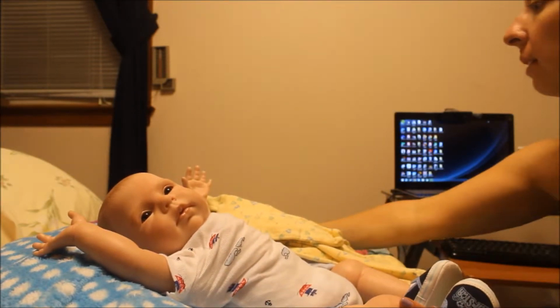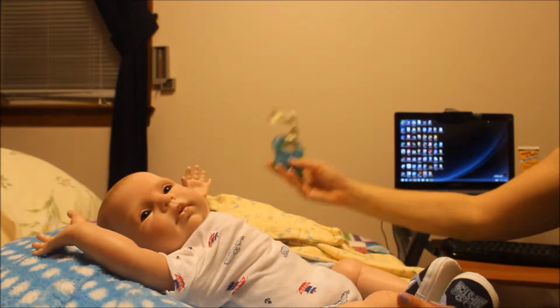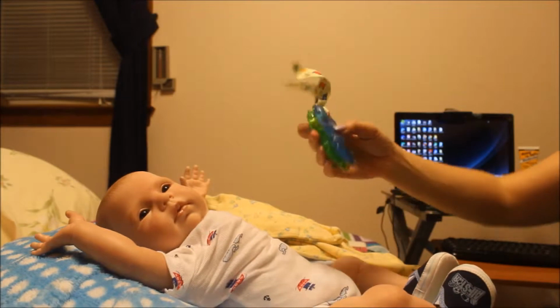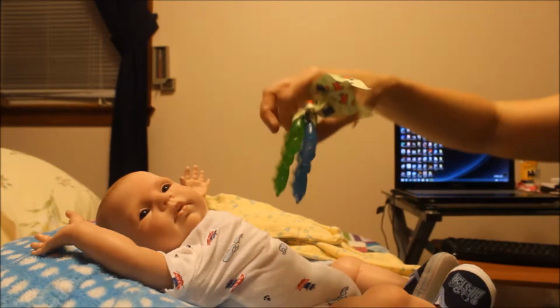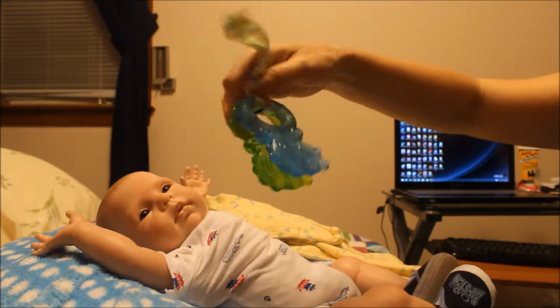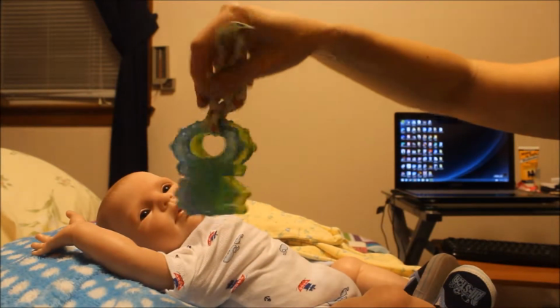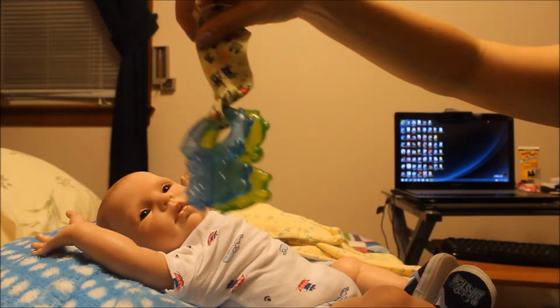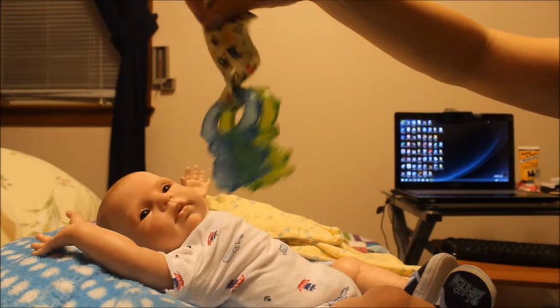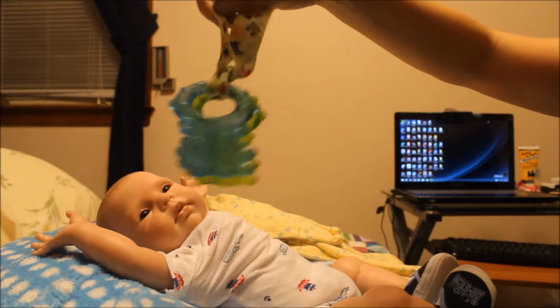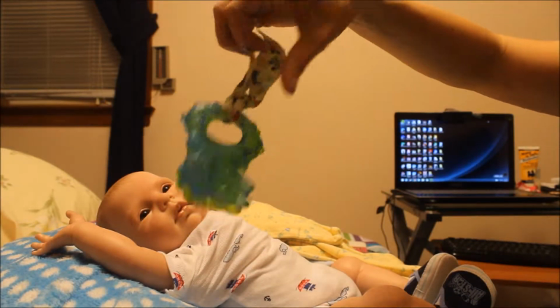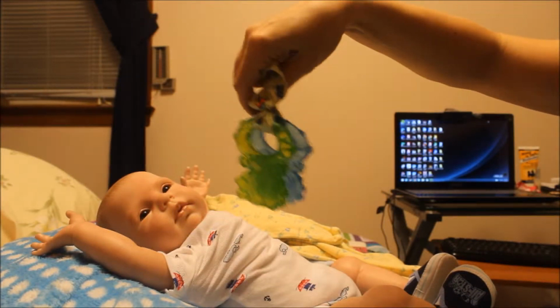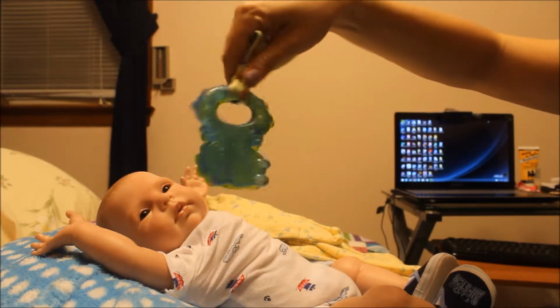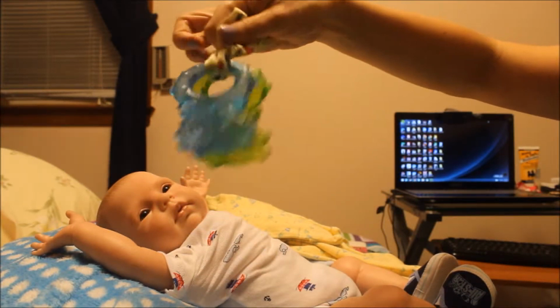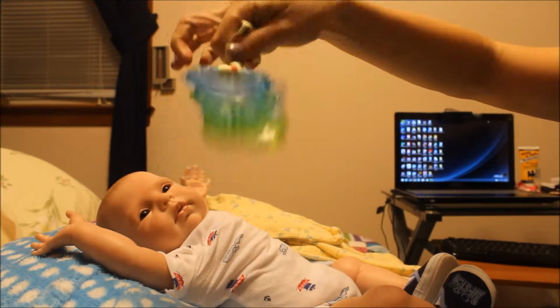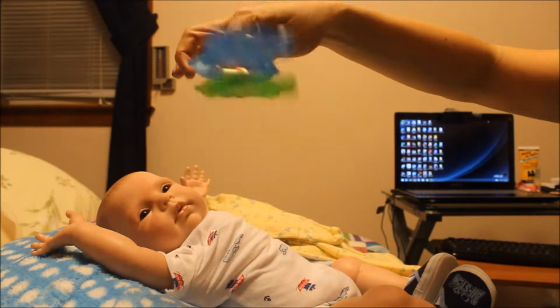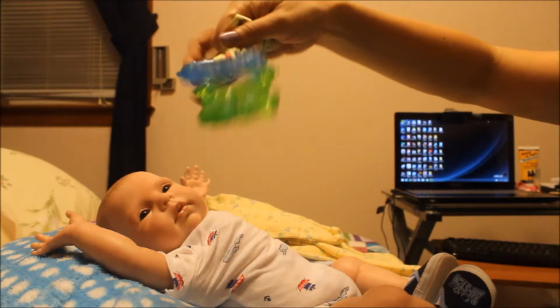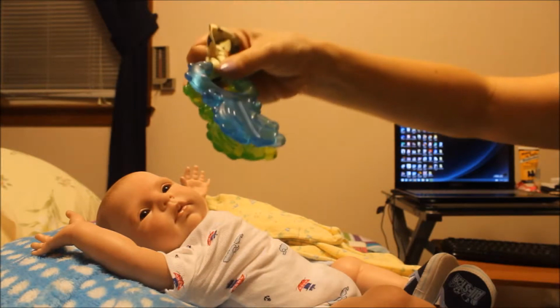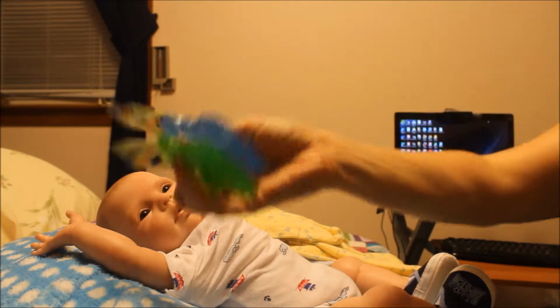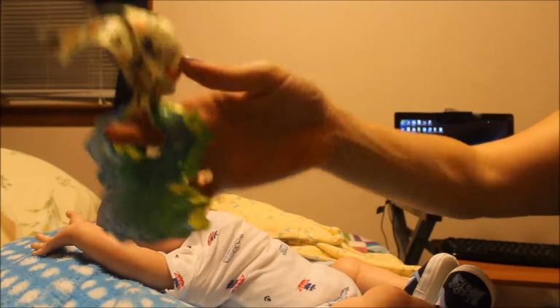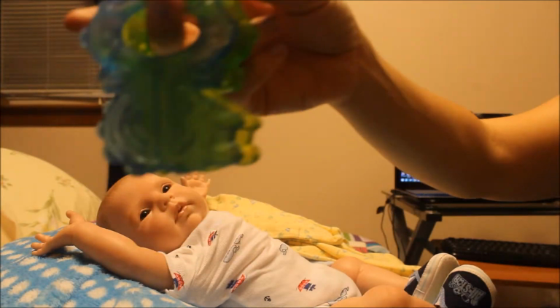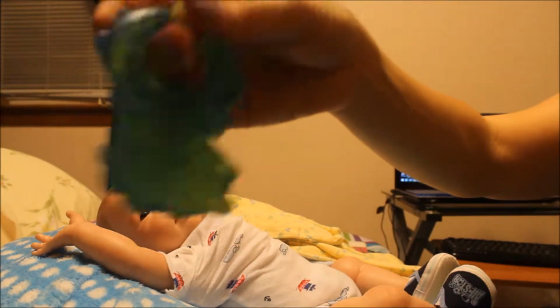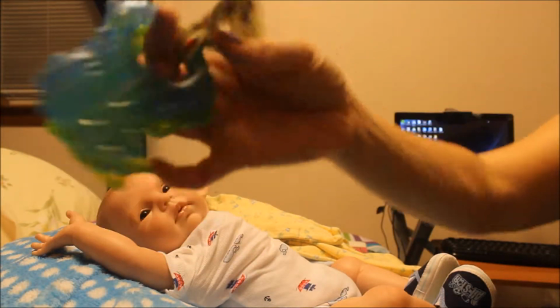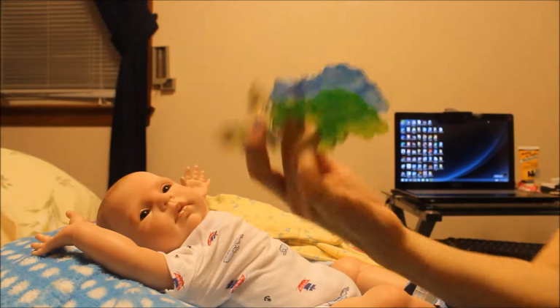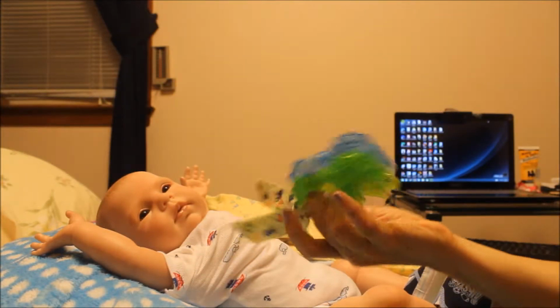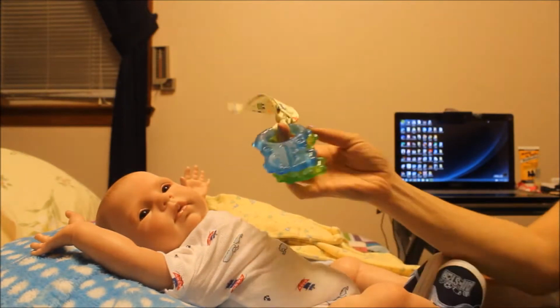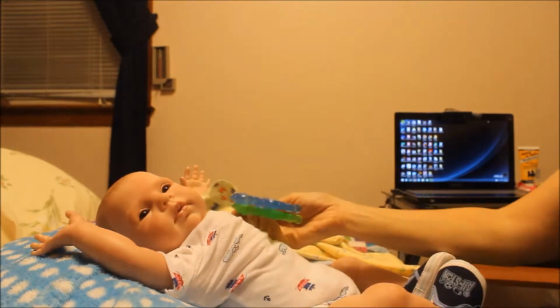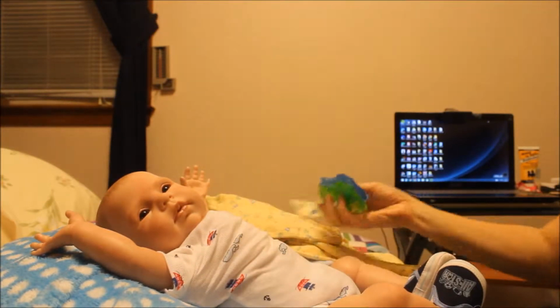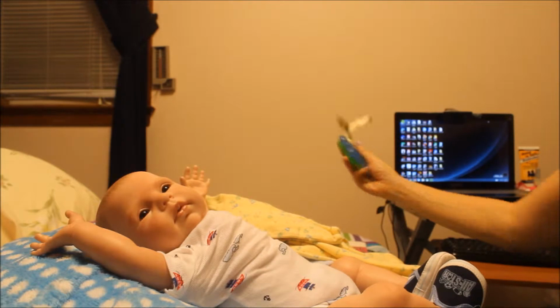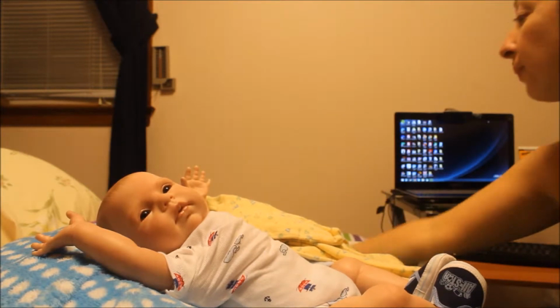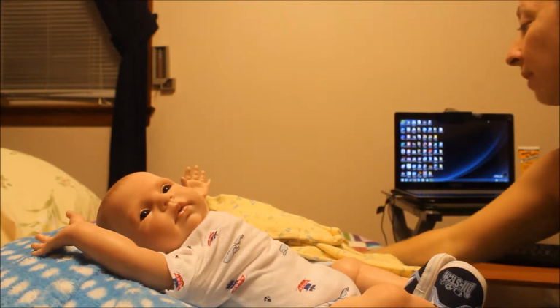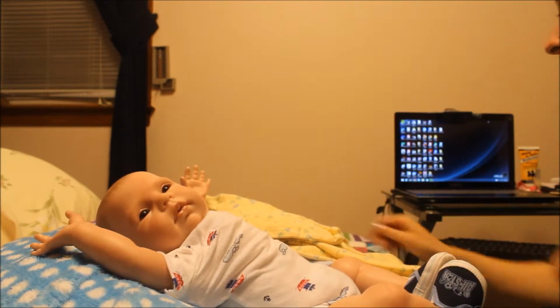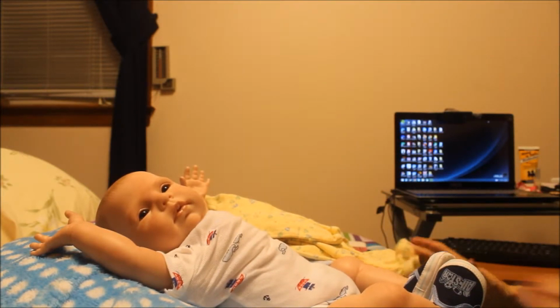I also got for him this teething toy — teething toy. I think he's going to look adorable with that.